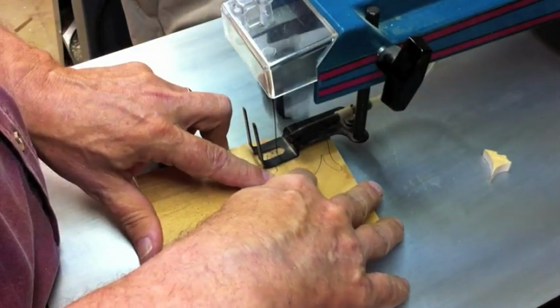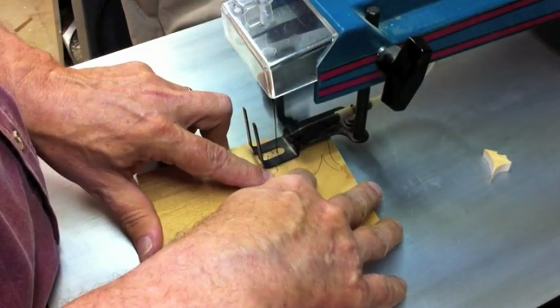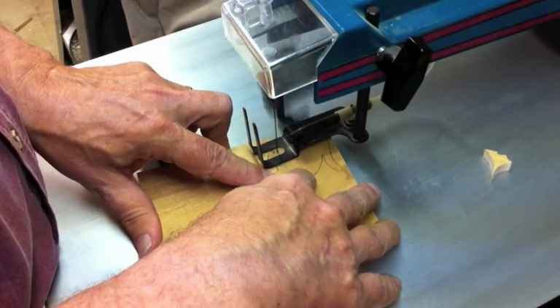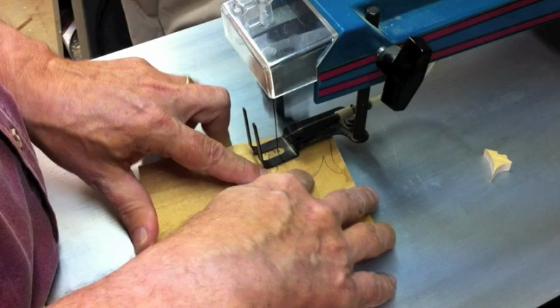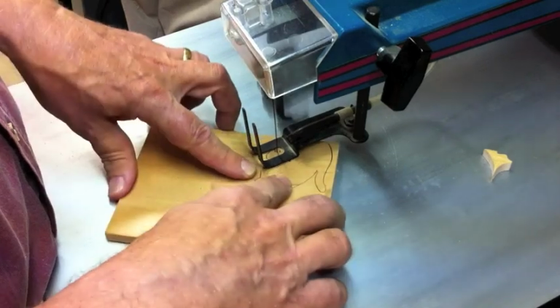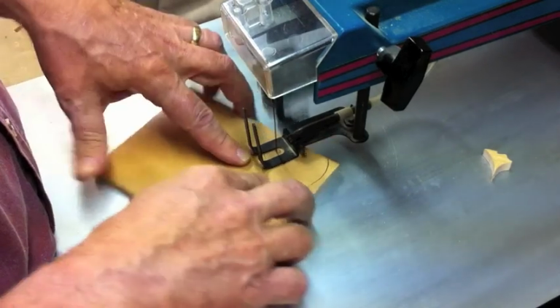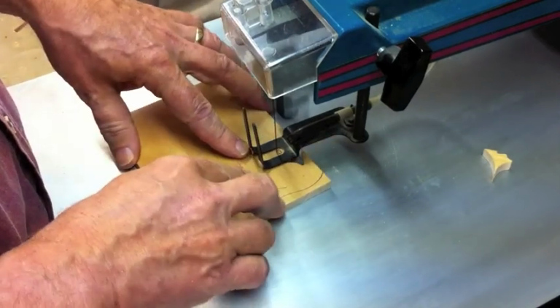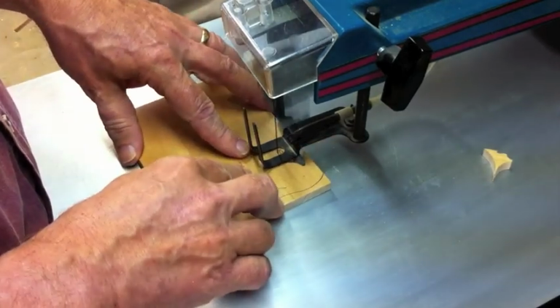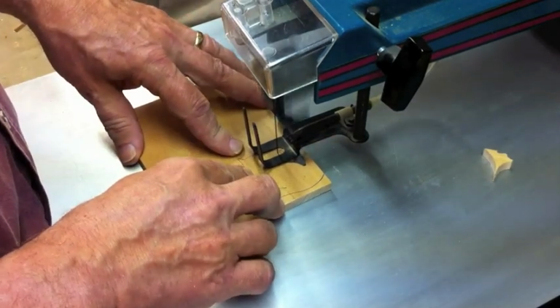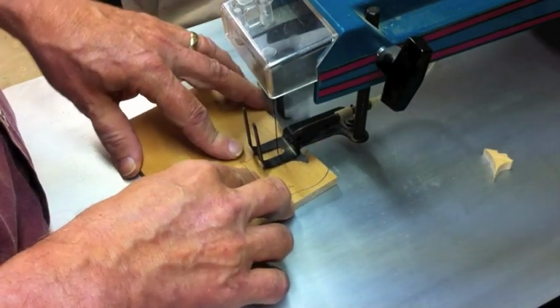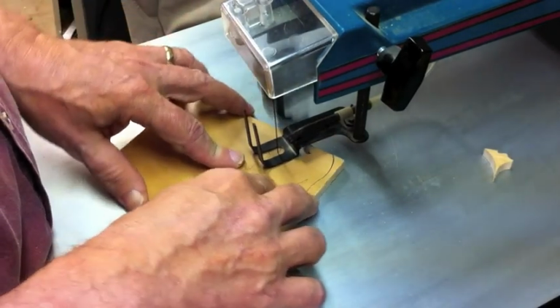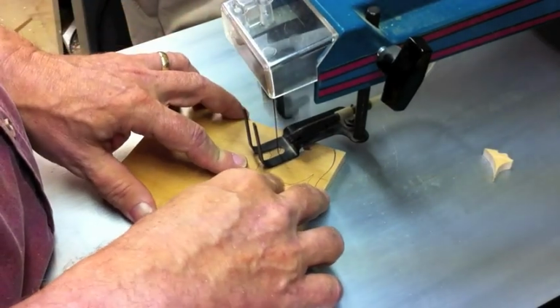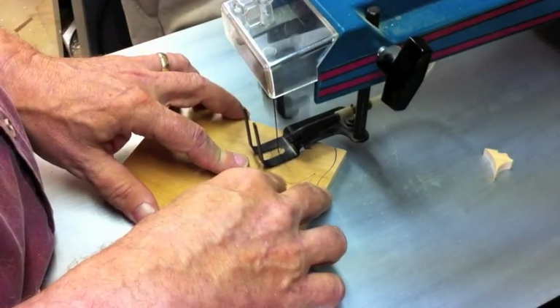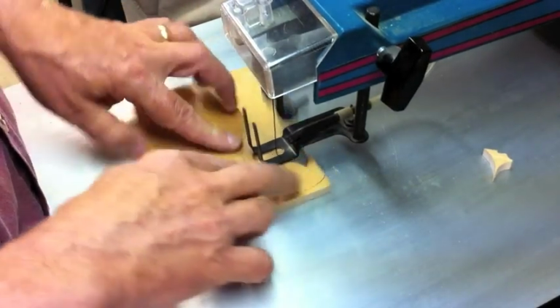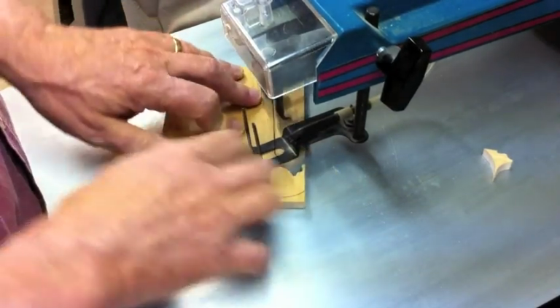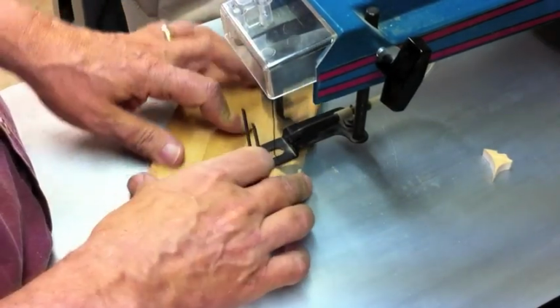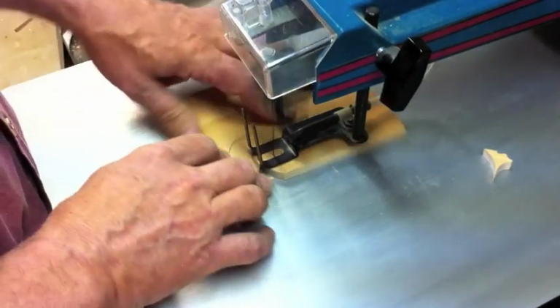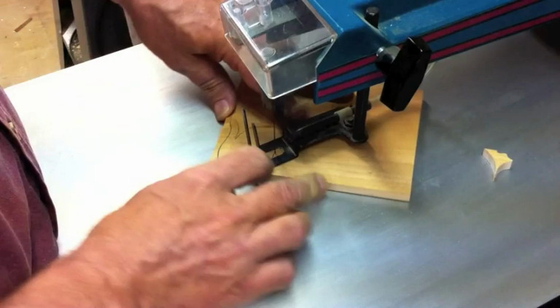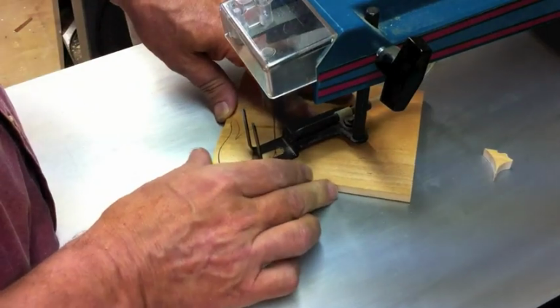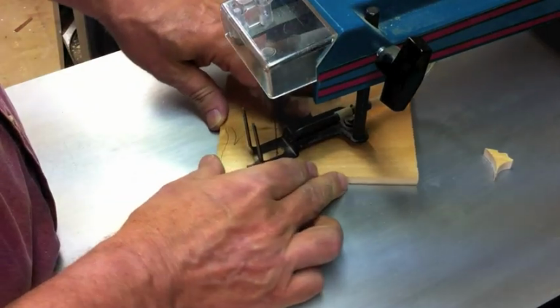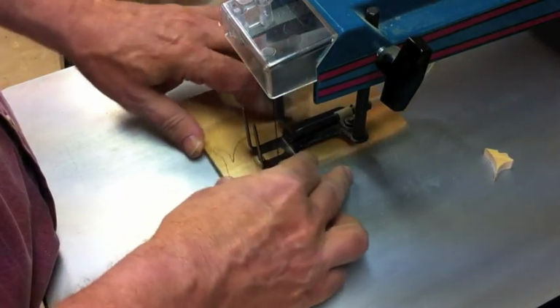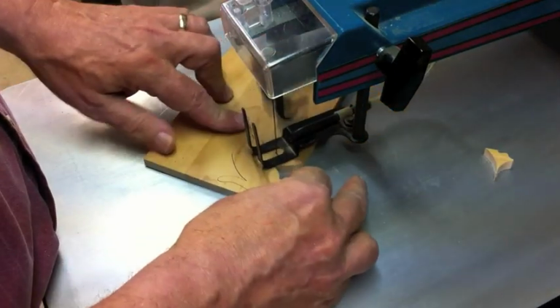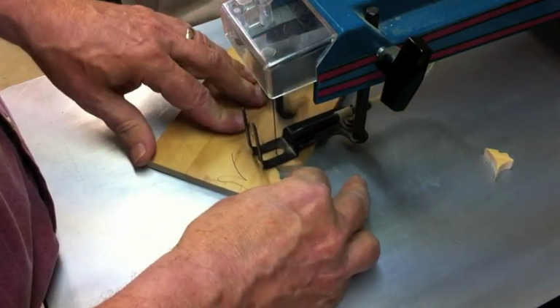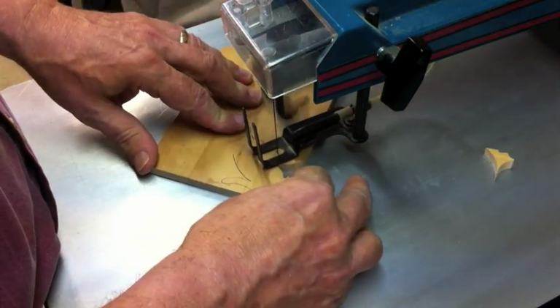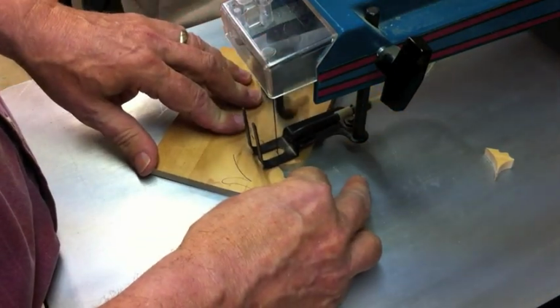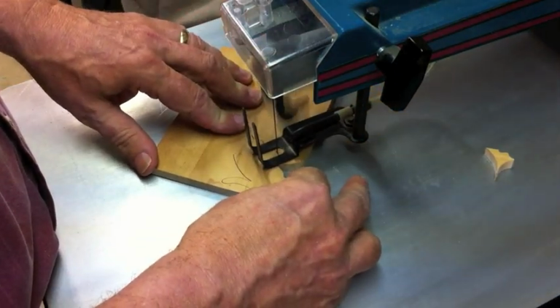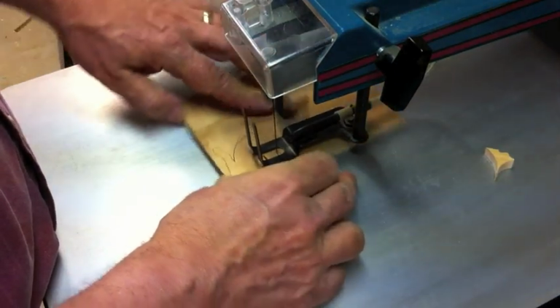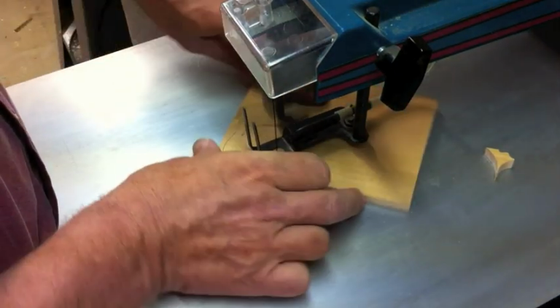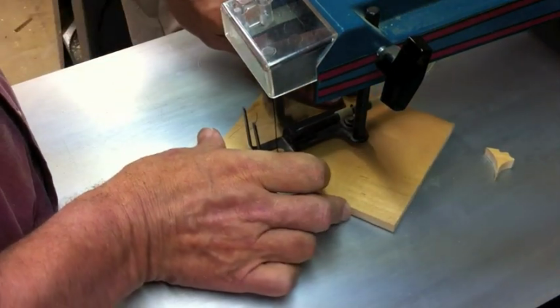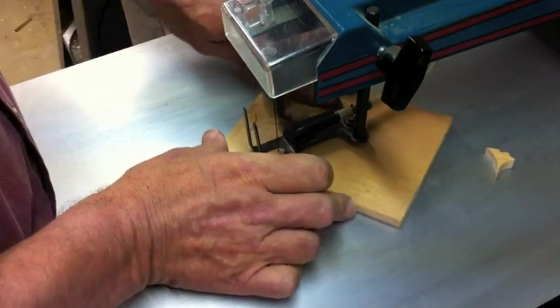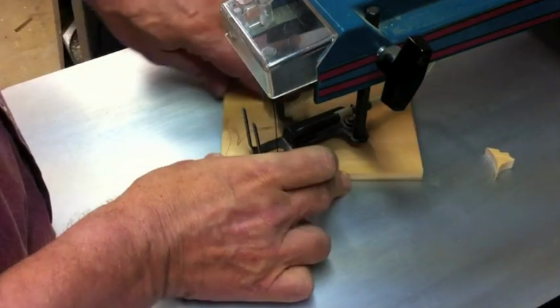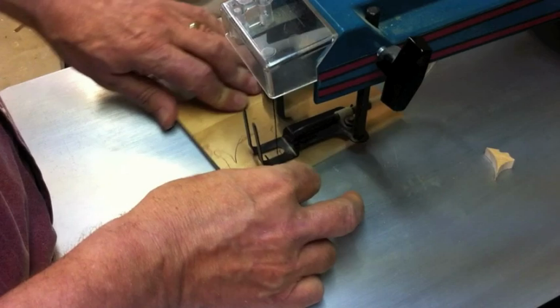I wouldn't start a six-year-old on it, but if the youngster has some ability and can follow directions, it's great to put a little pair of safety glasses on them, take a piece of wood, and let them make a cut.